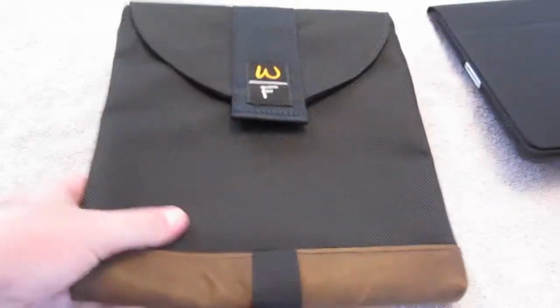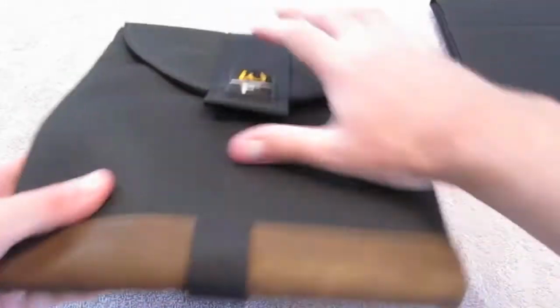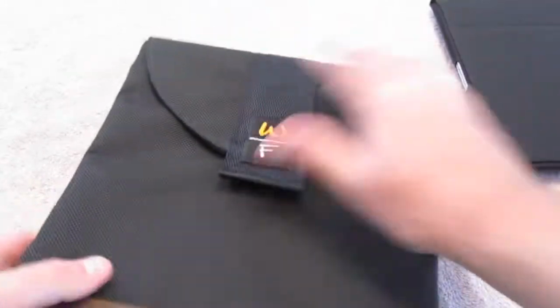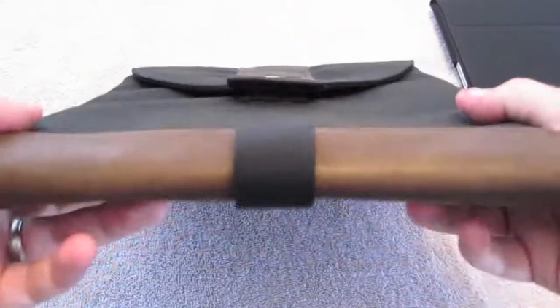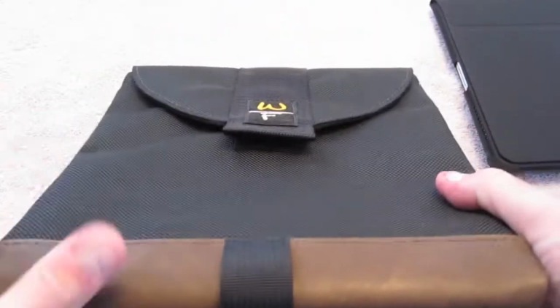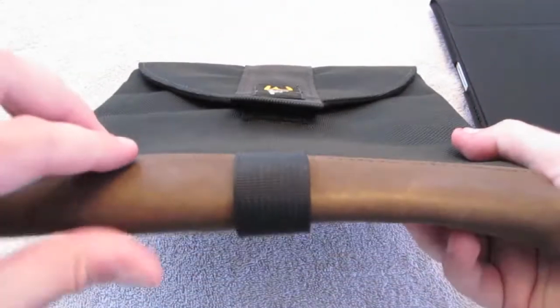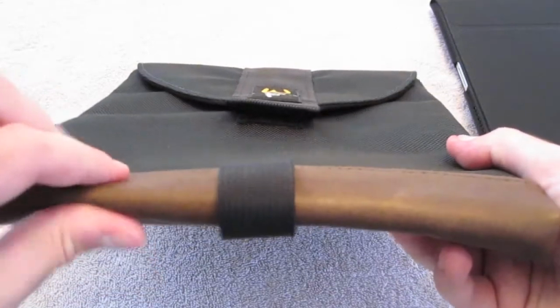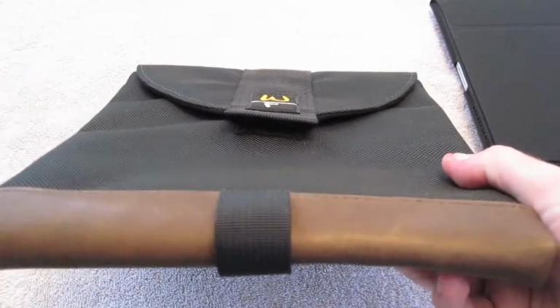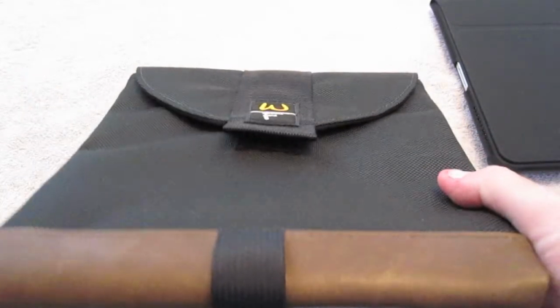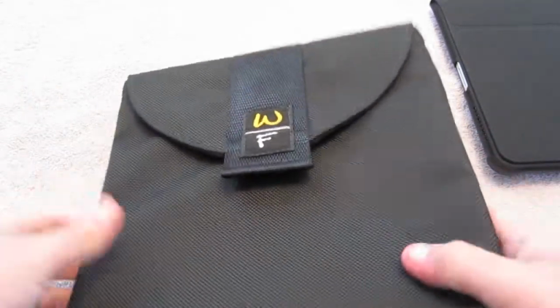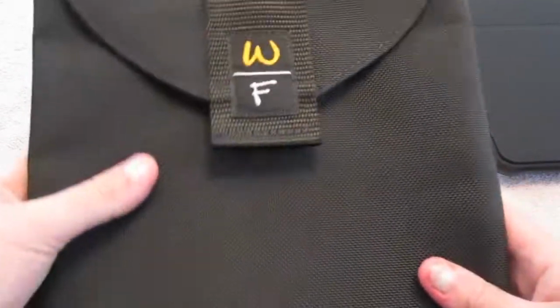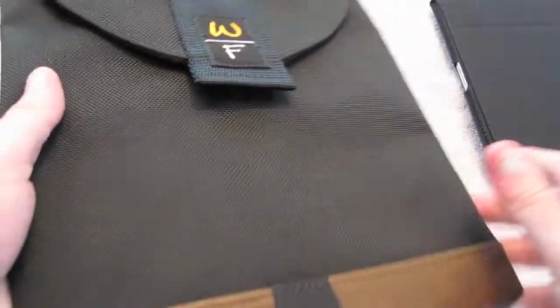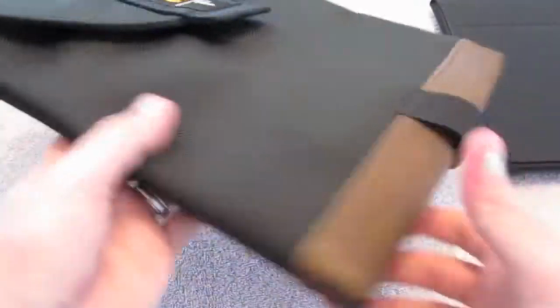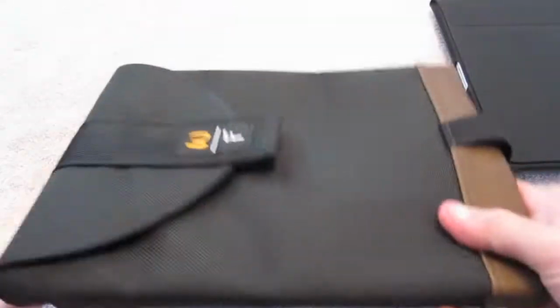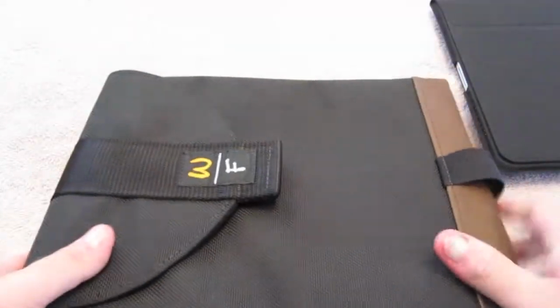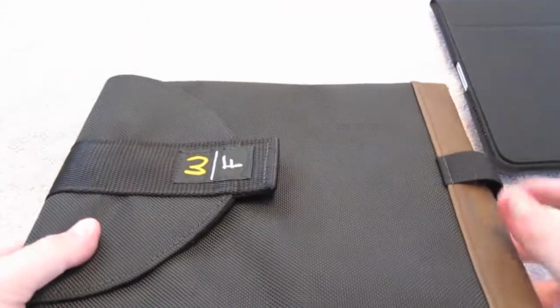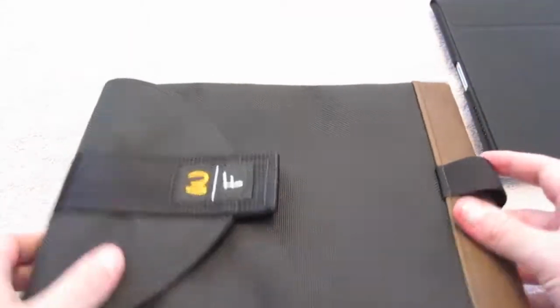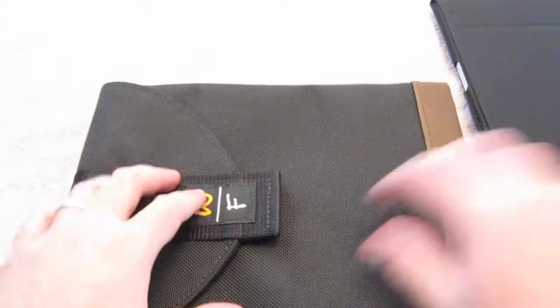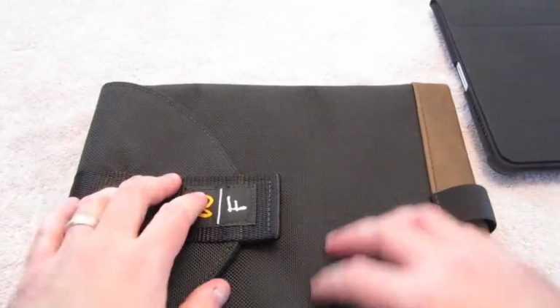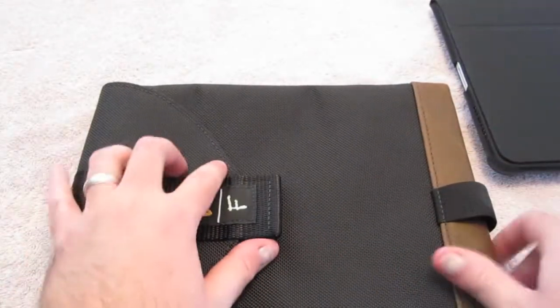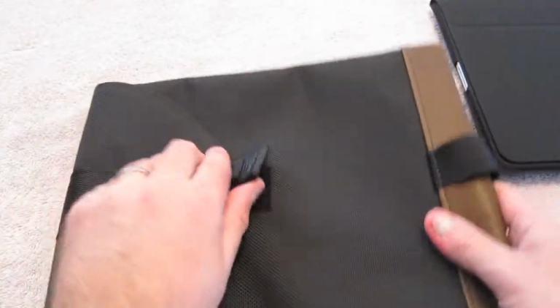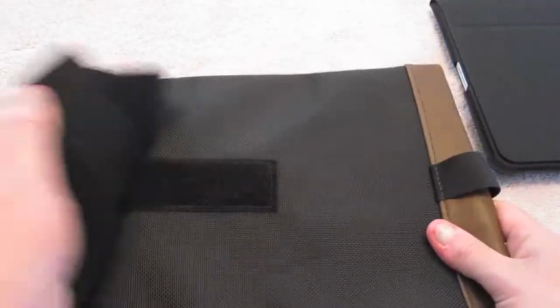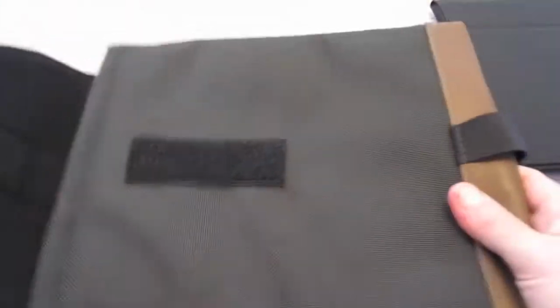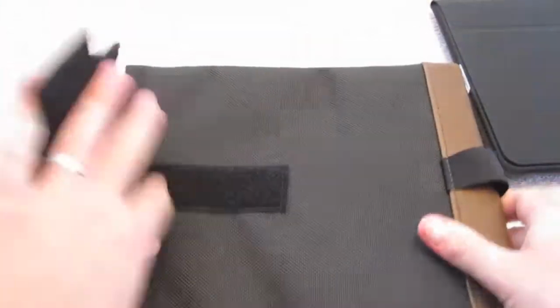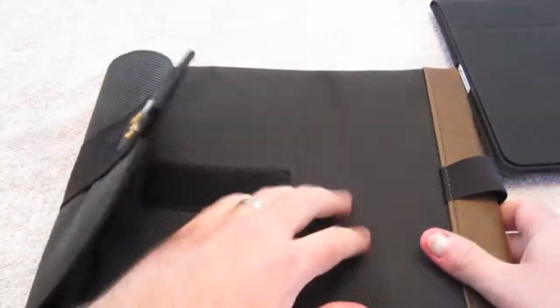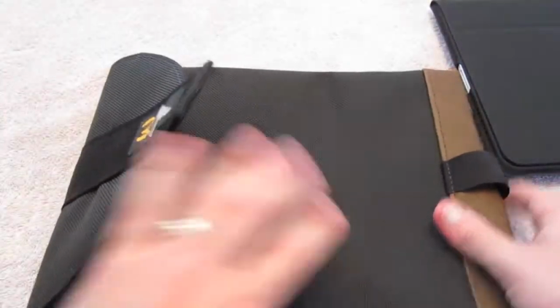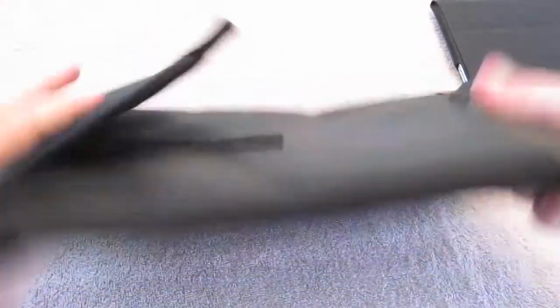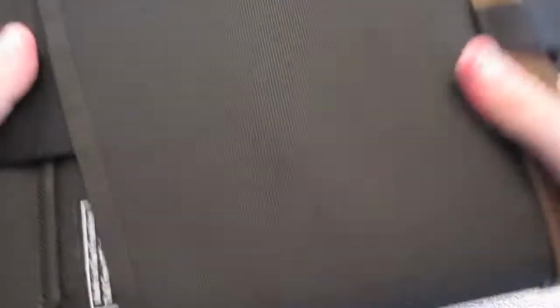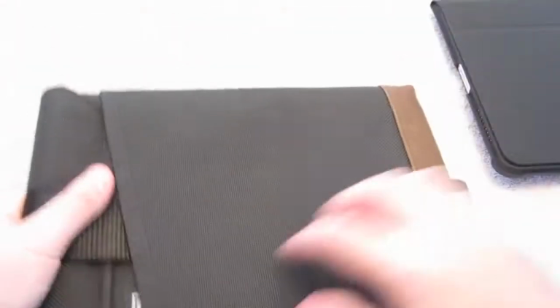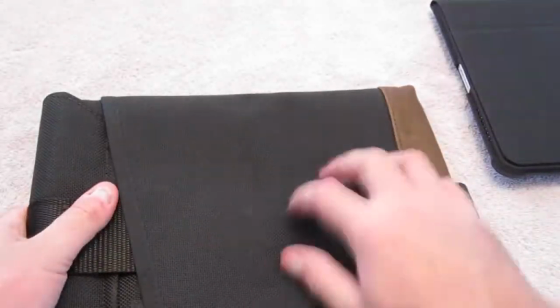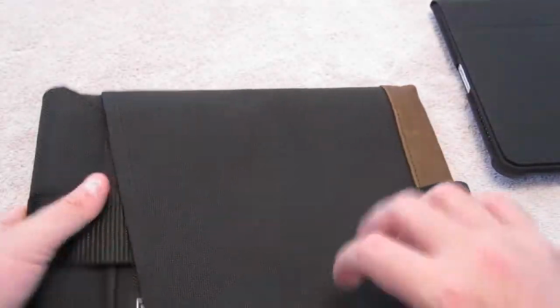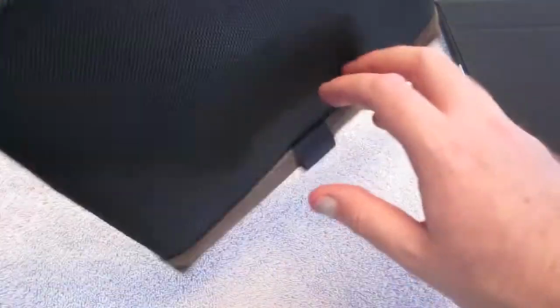This one also comes with leather trim on the bottom, and you've got a couple of different color options as well, made from a slightly different material. It's still ballistic nylon — really nice, very durable, and I'd say water resistant just based on how it feels.